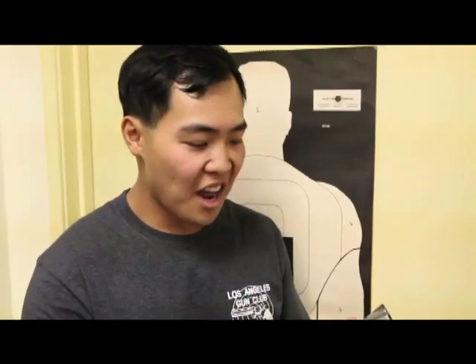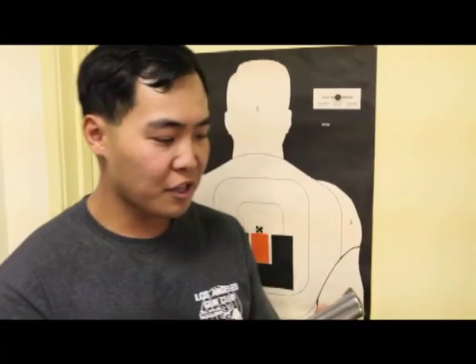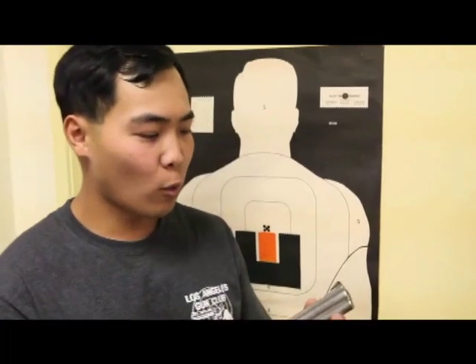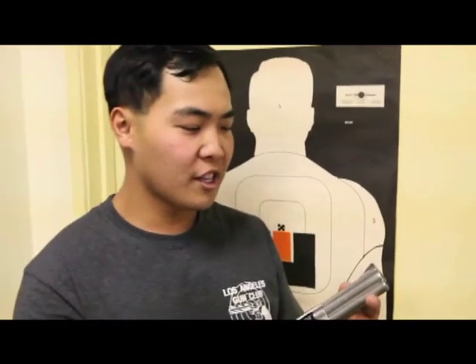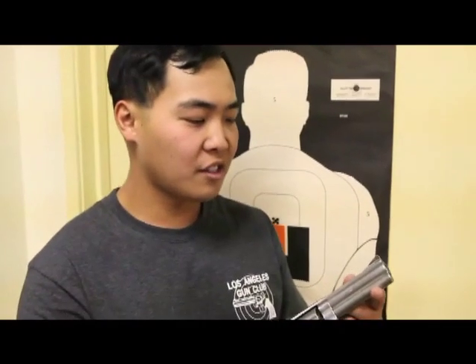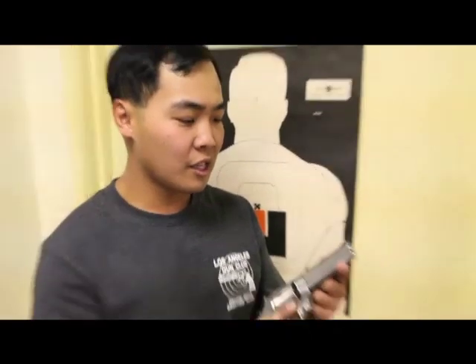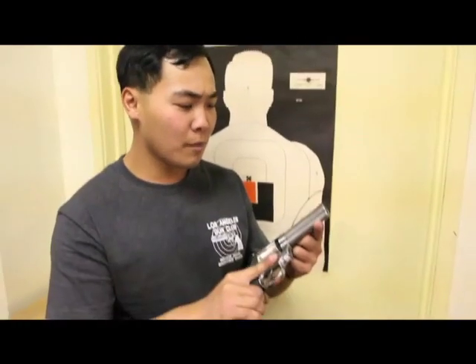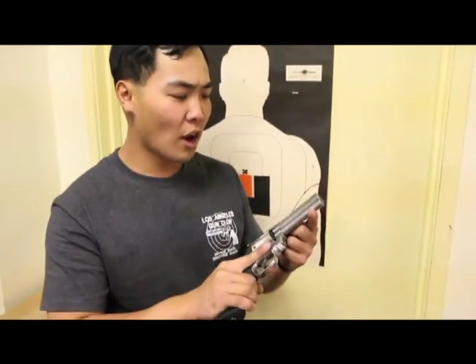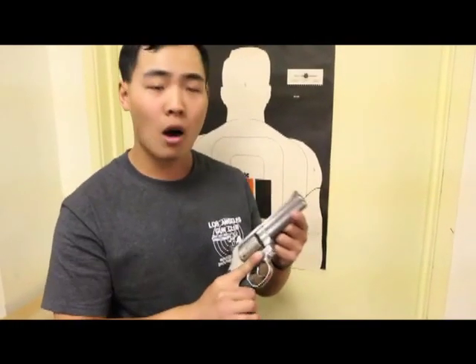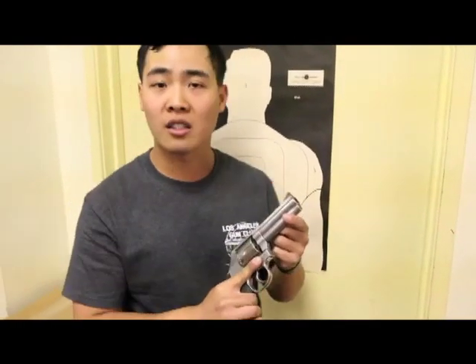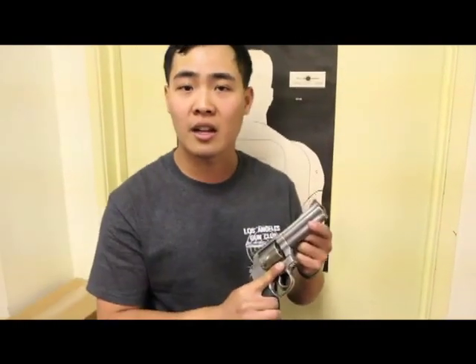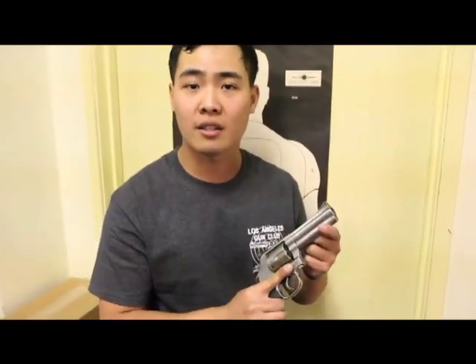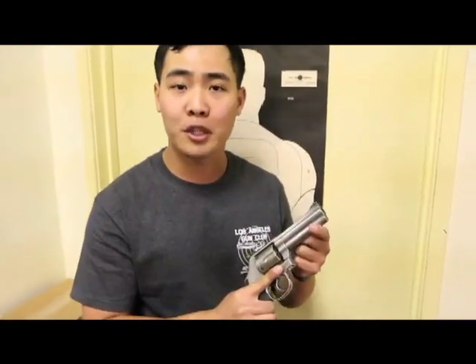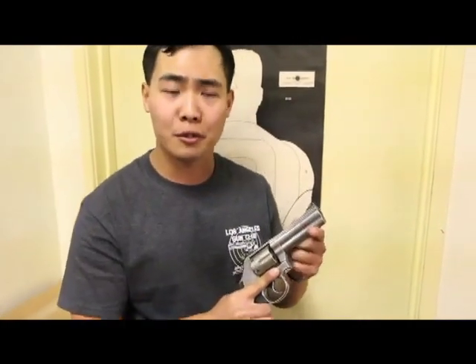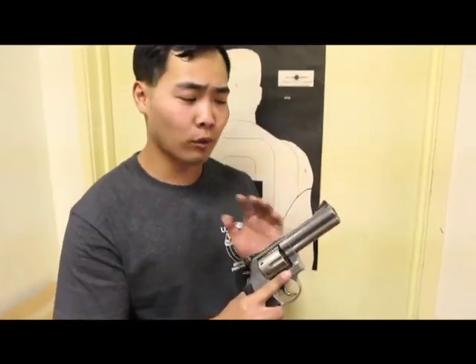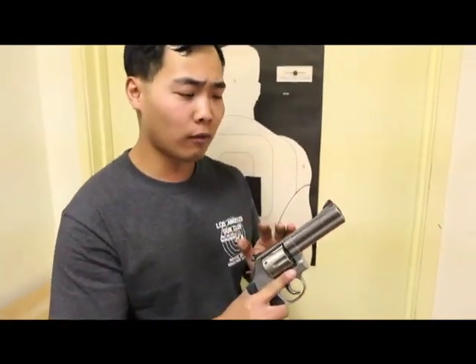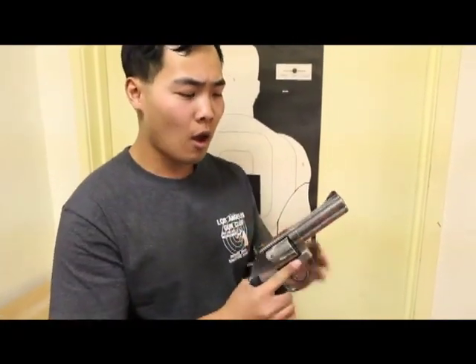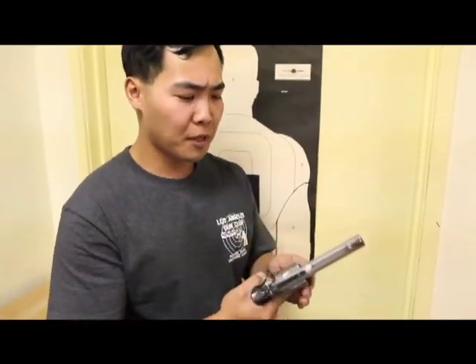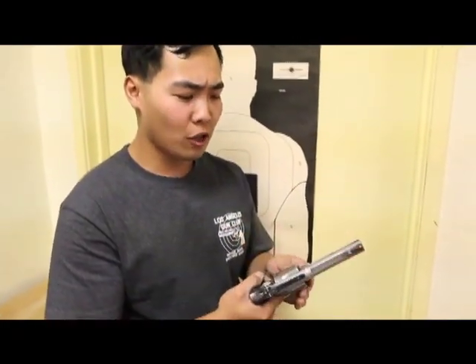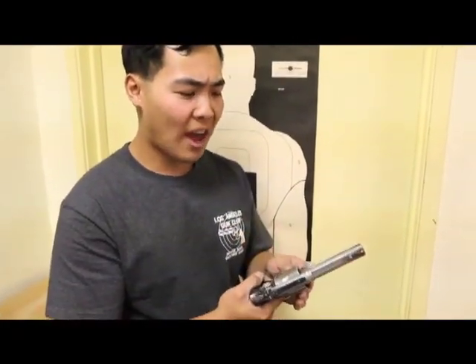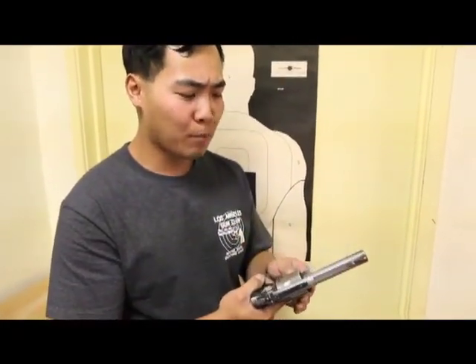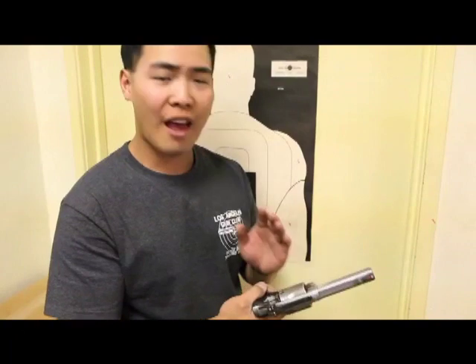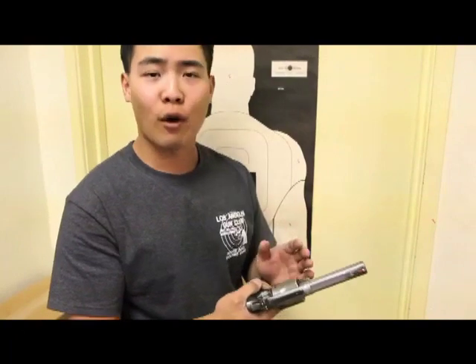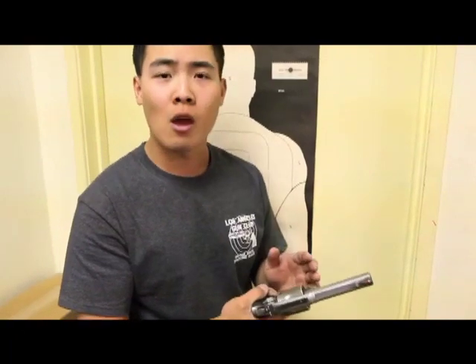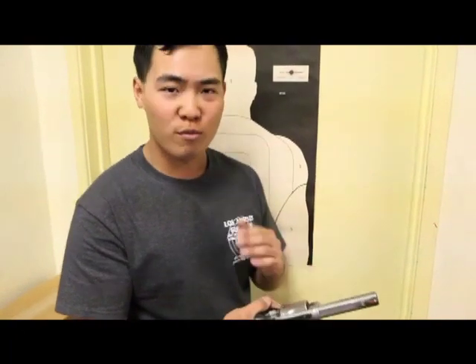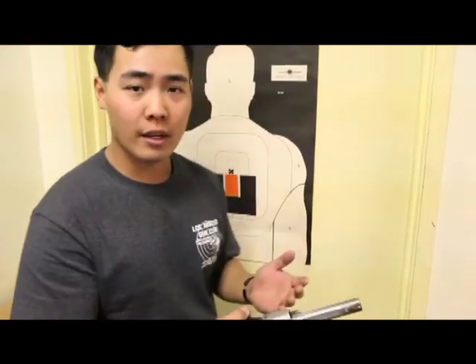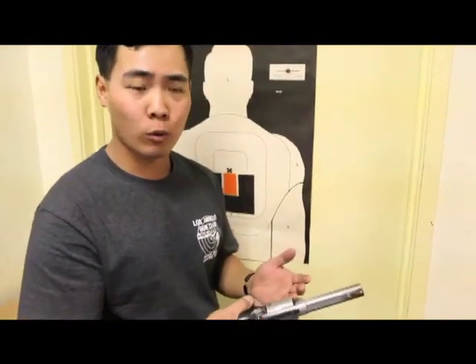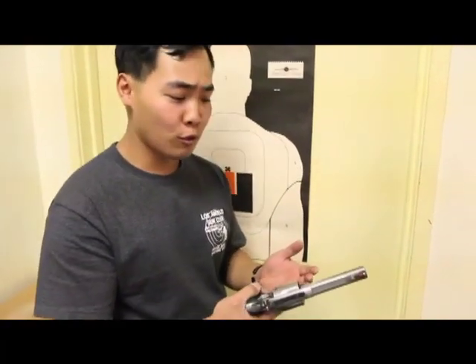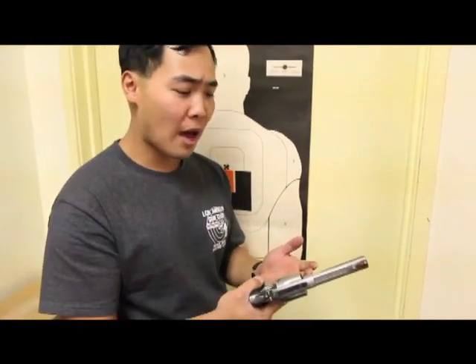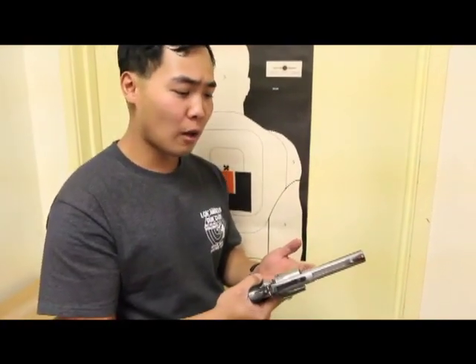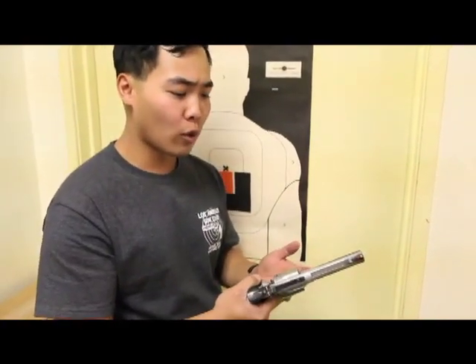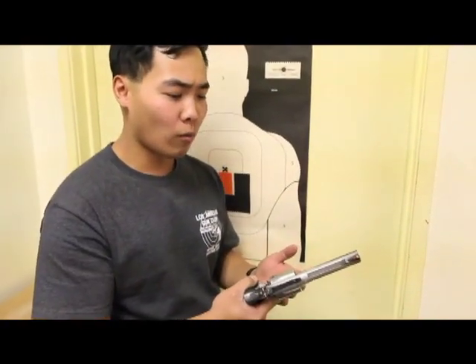The next pistol we're going to discuss is the Smith & Wesson Model 686. This pistol is a revolver with a pretty heavy frame, which means it's going to reduce the amount of felt recoil.